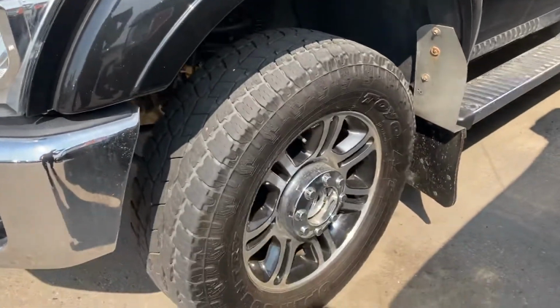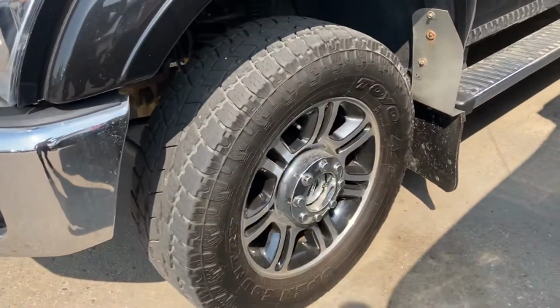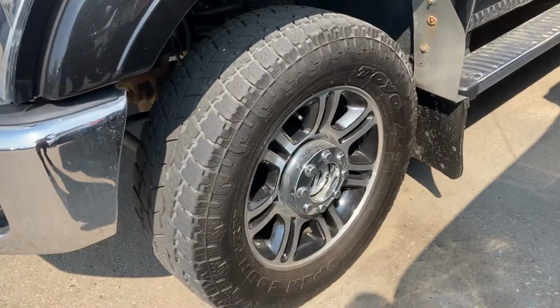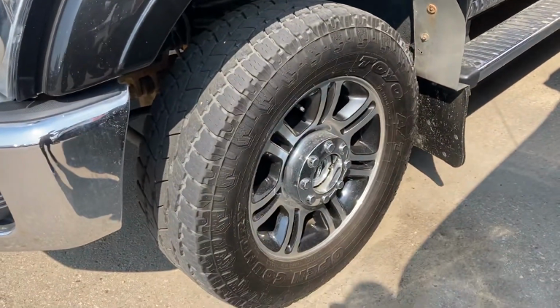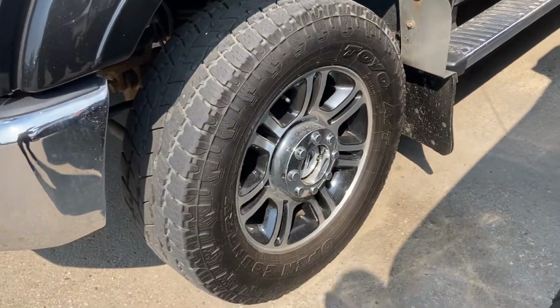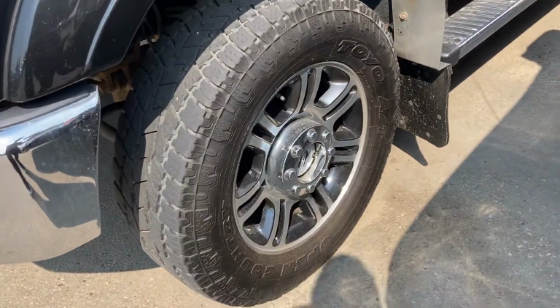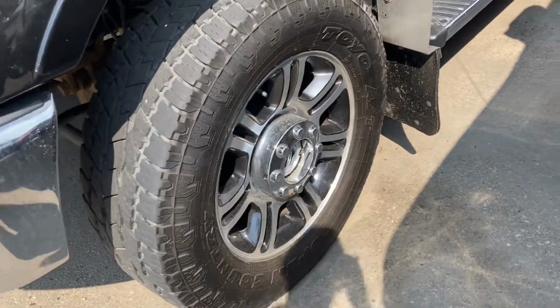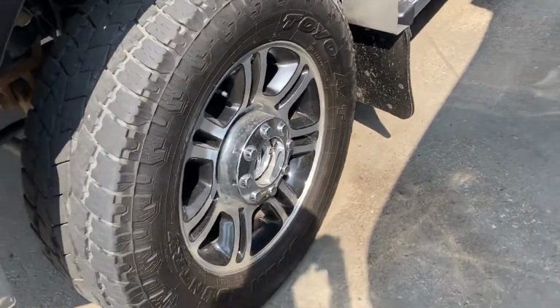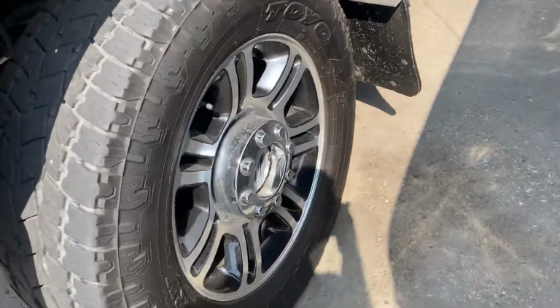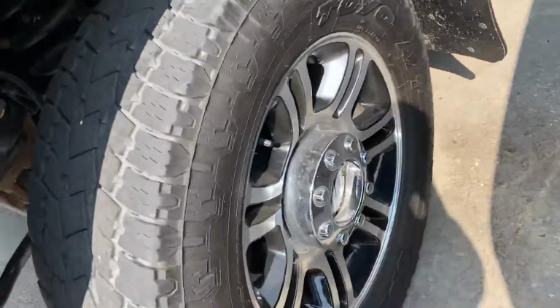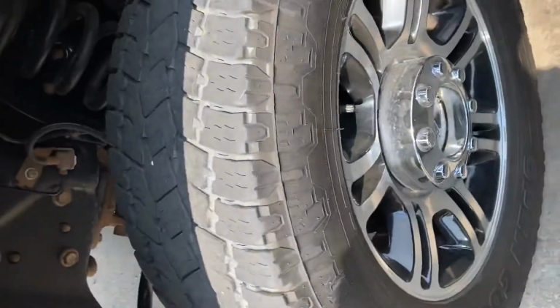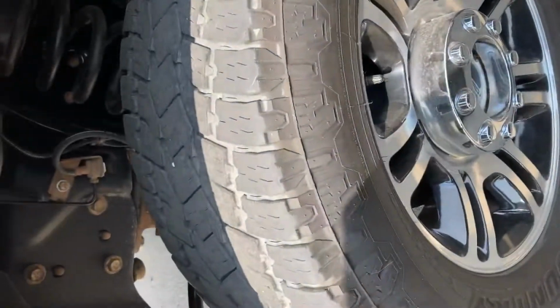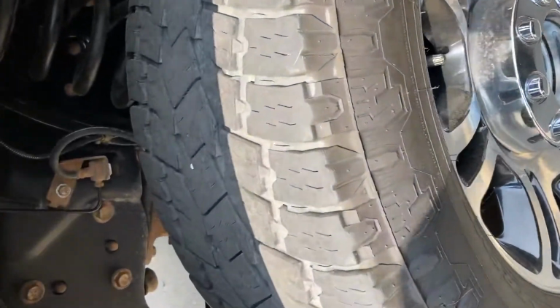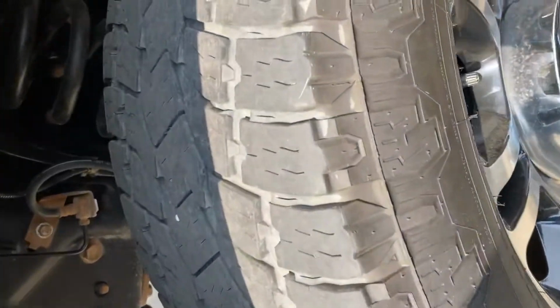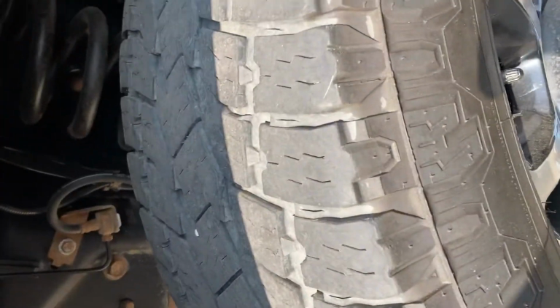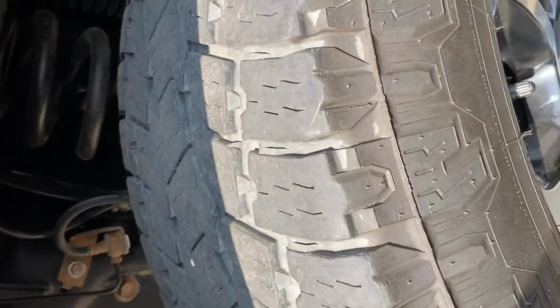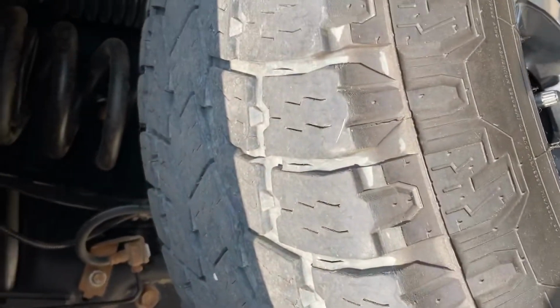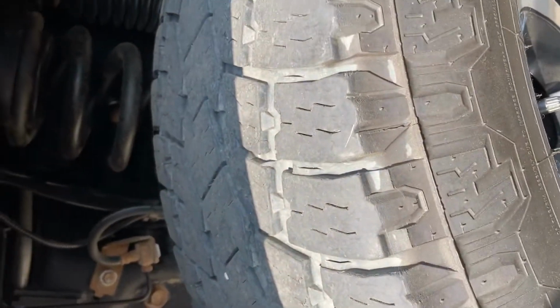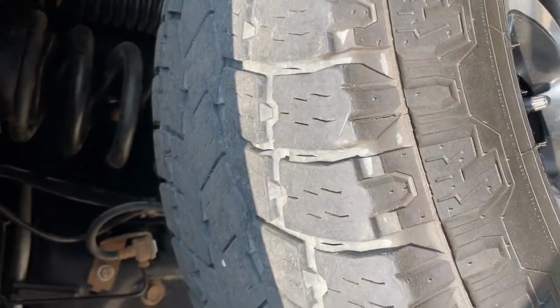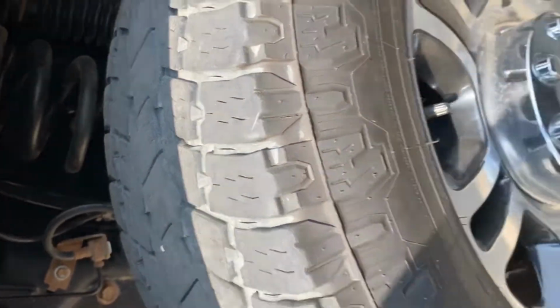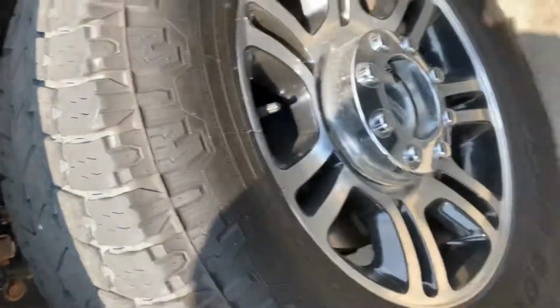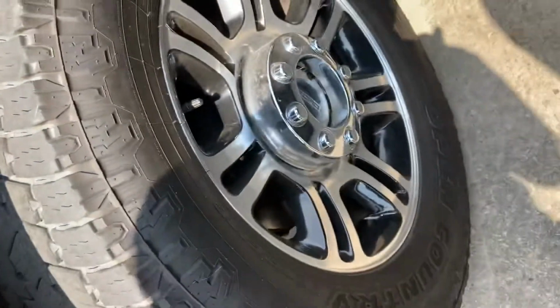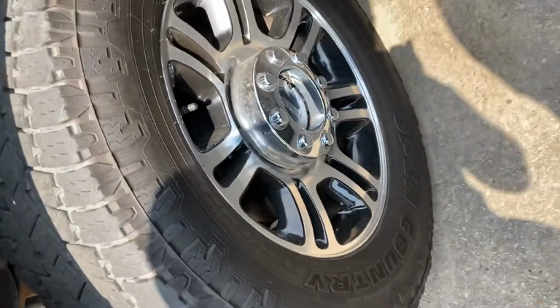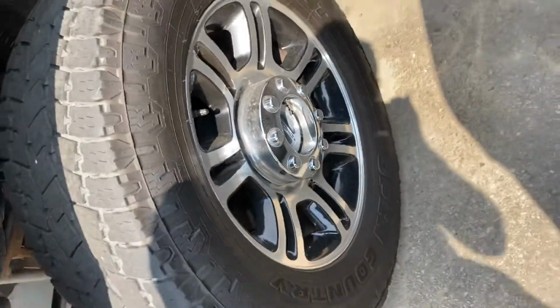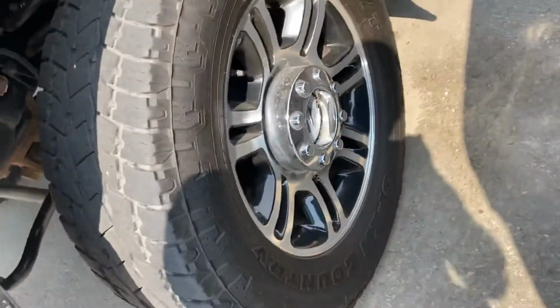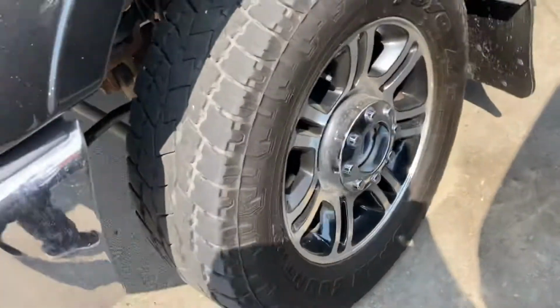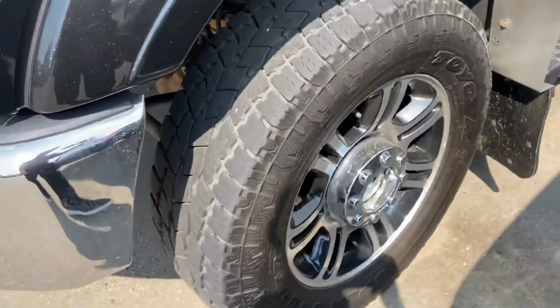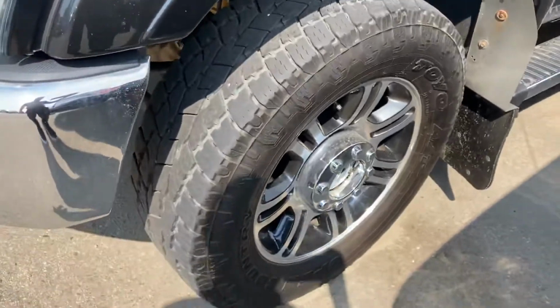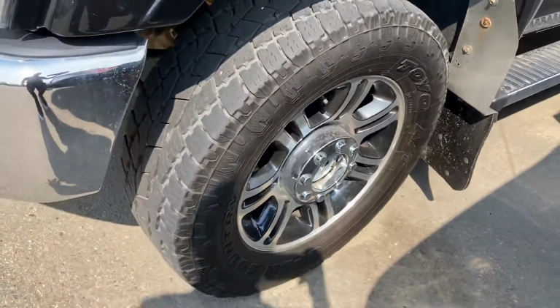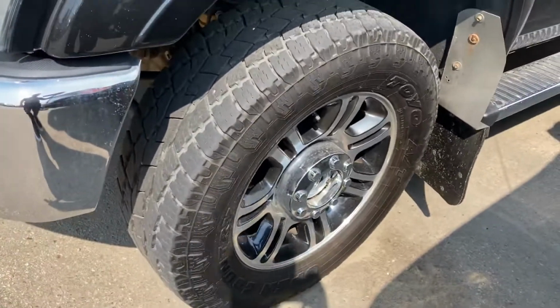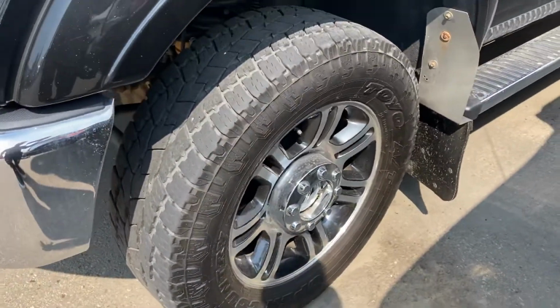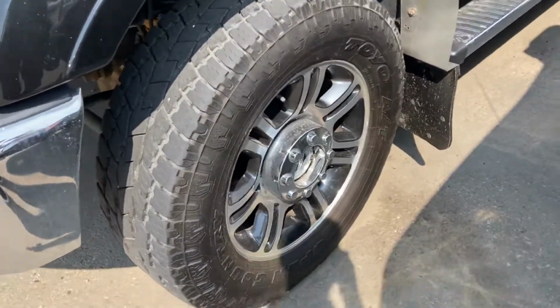They did put Toyo tires on it, so it's not the worst in the world, but I'm guessing they don't have enough tread left. We might not replace them with Open Country, but that's up to you.